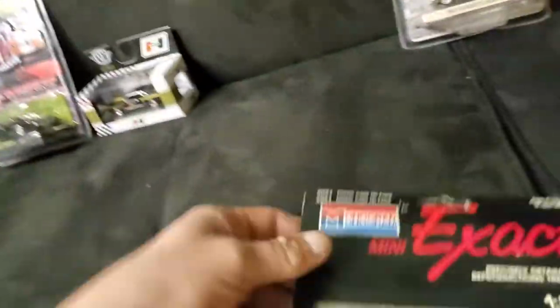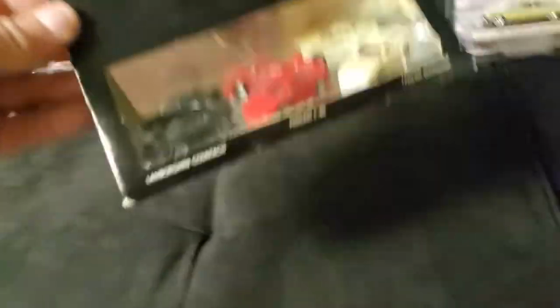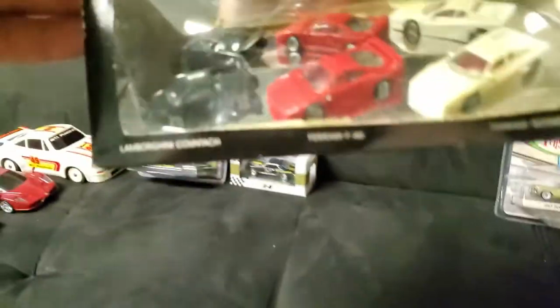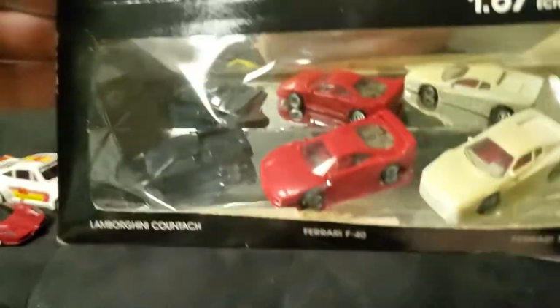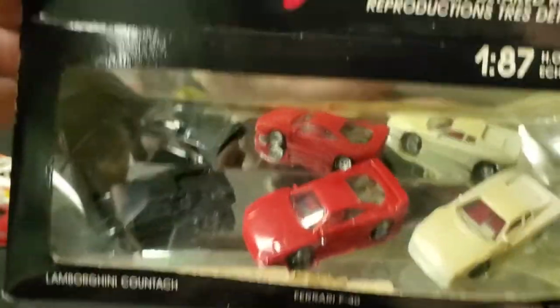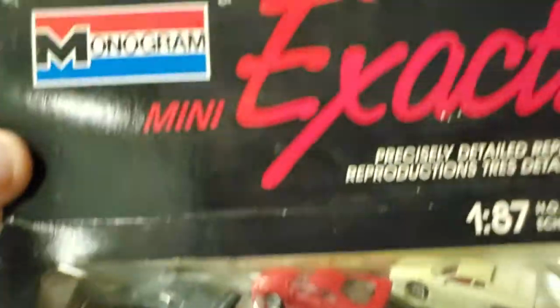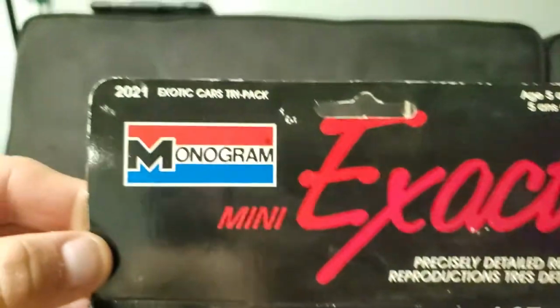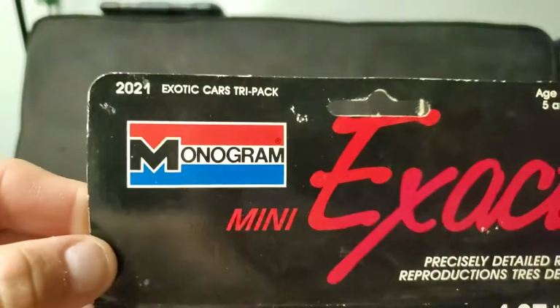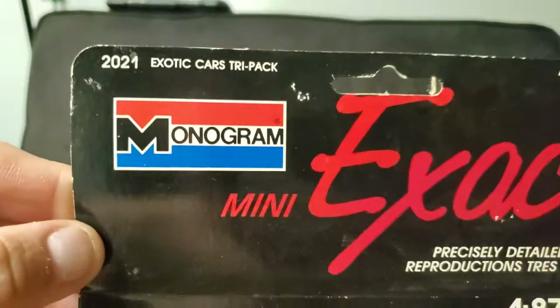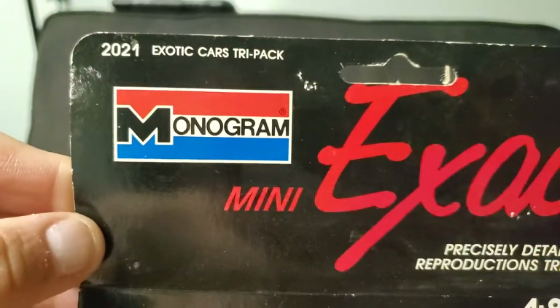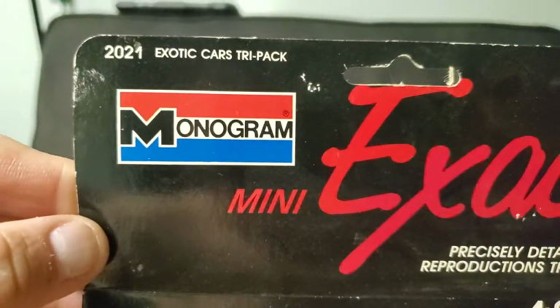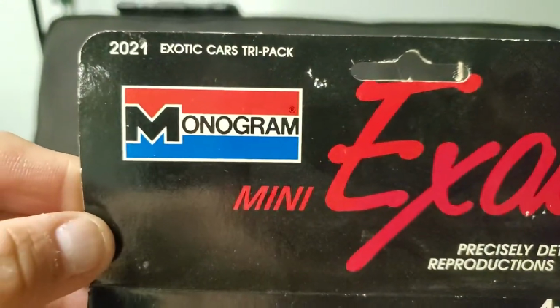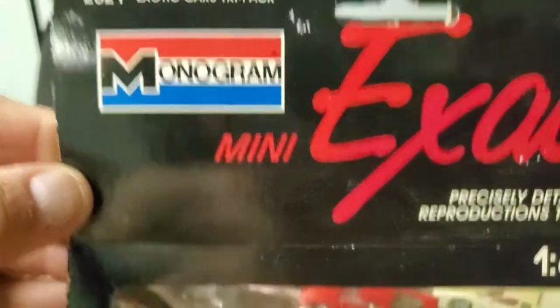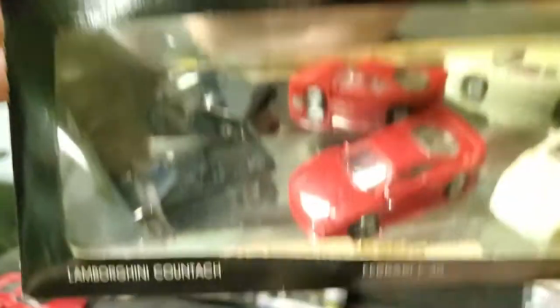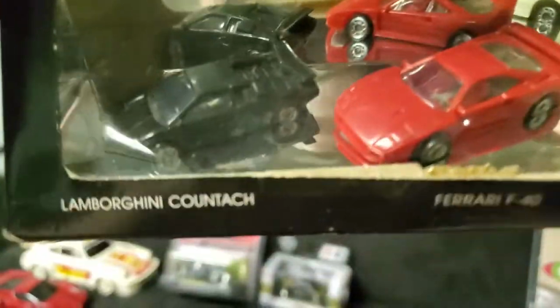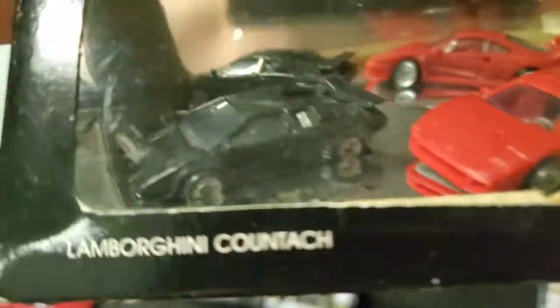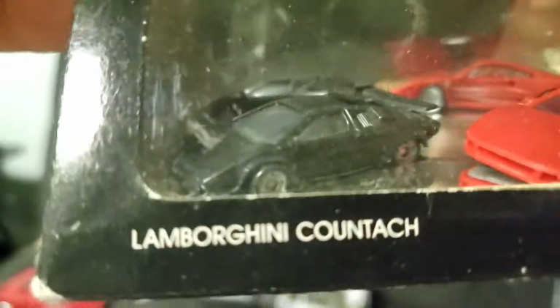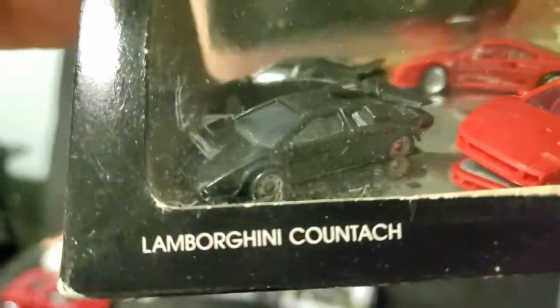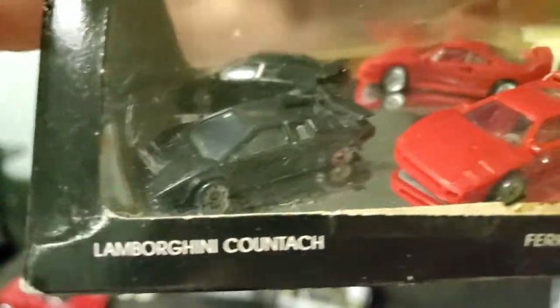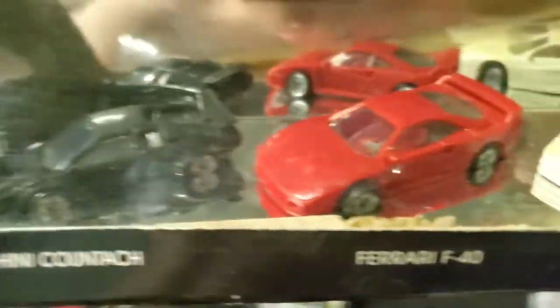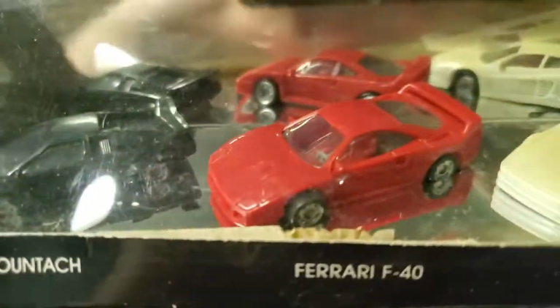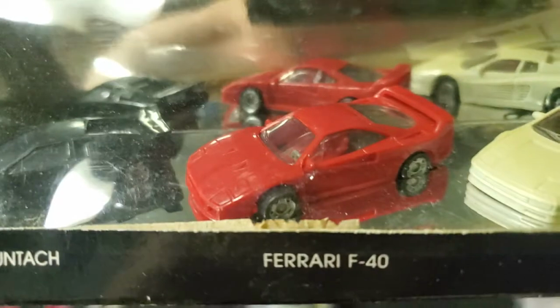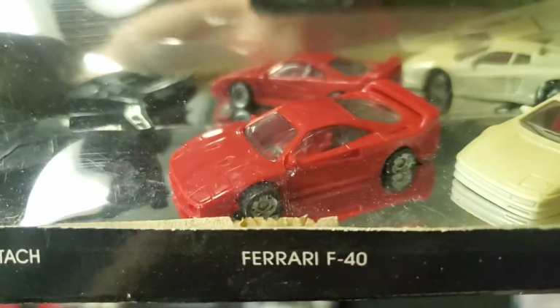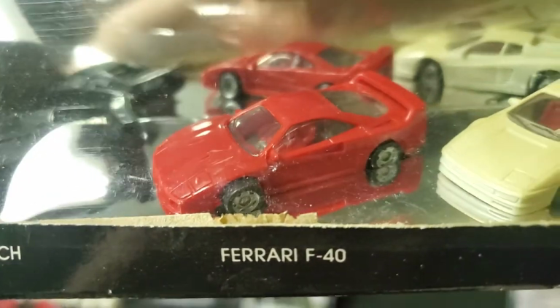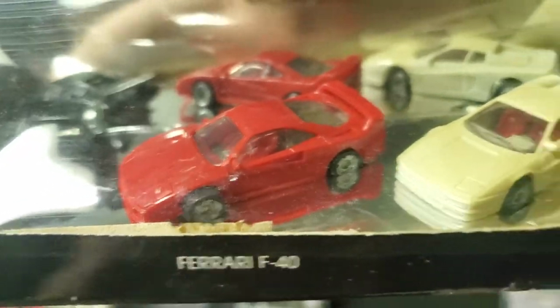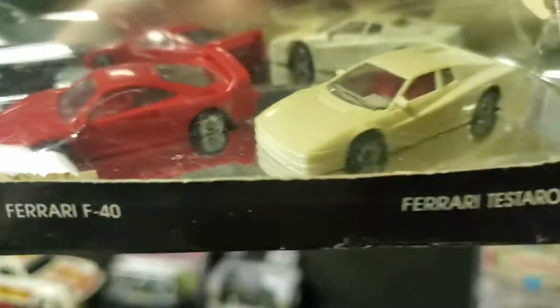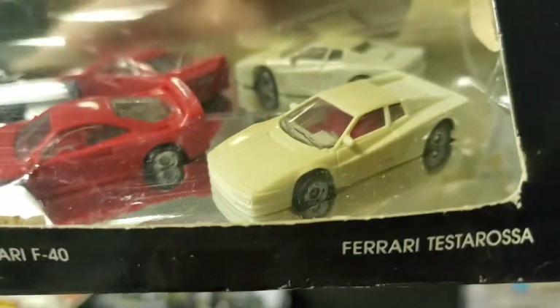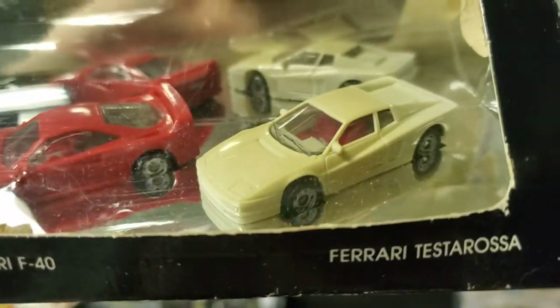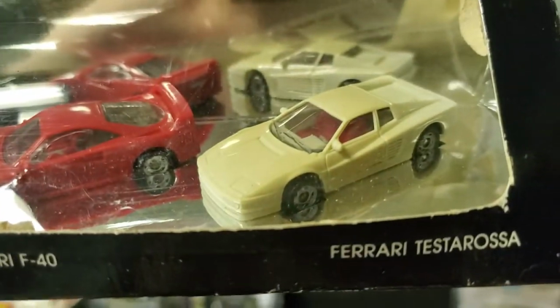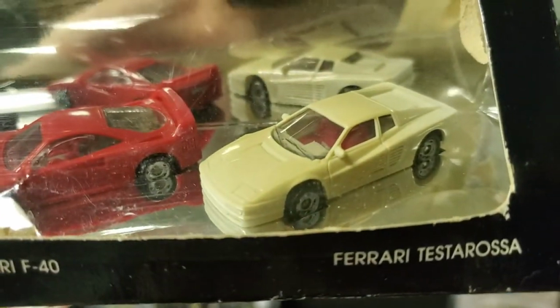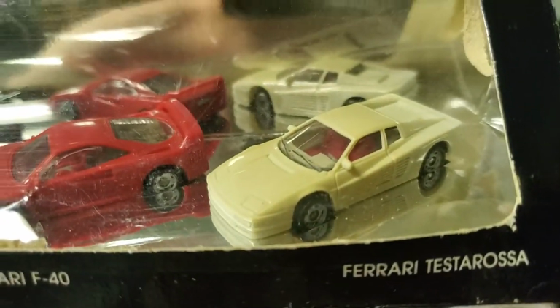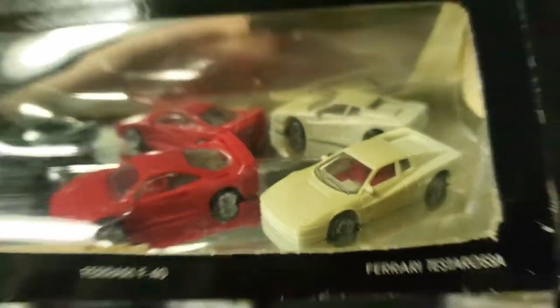I'm just gonna go in random order. Remember, these Monograms are so awesome — Countach, F40, Testarossa.